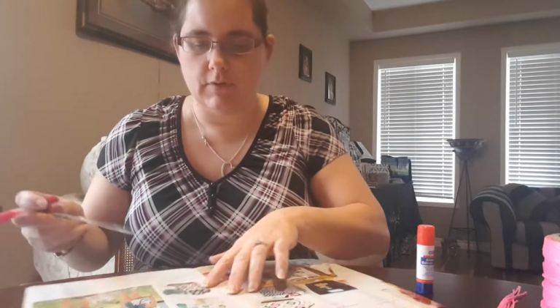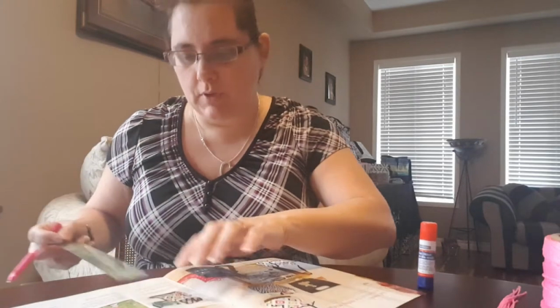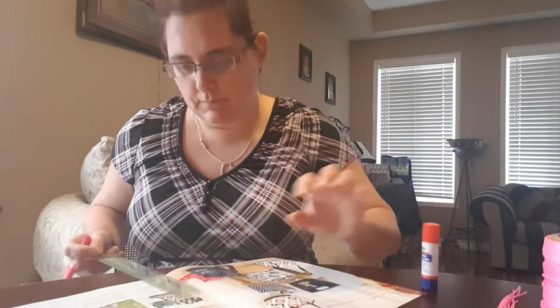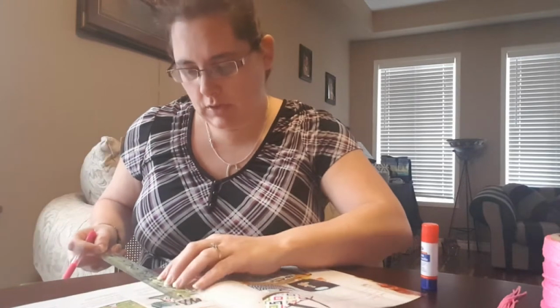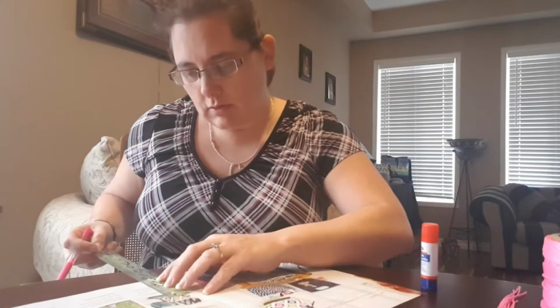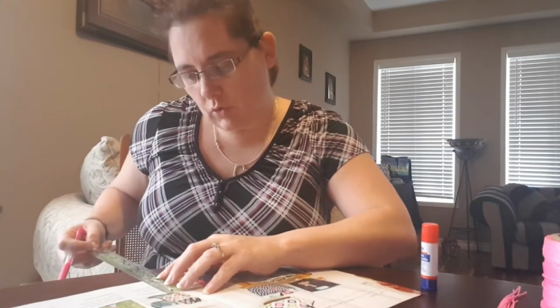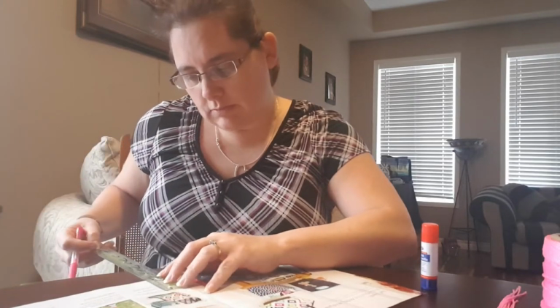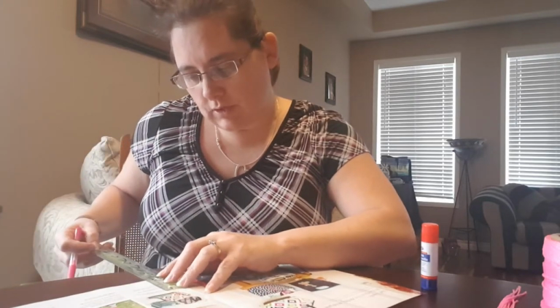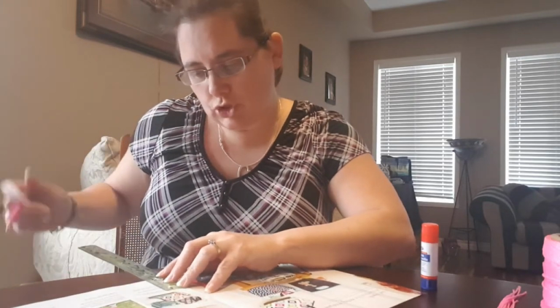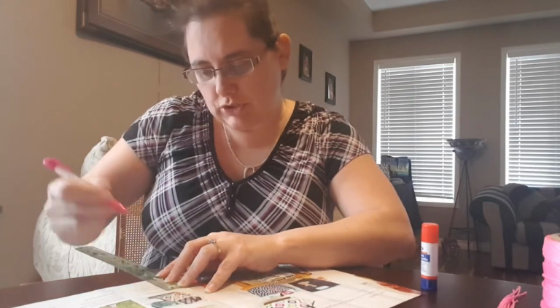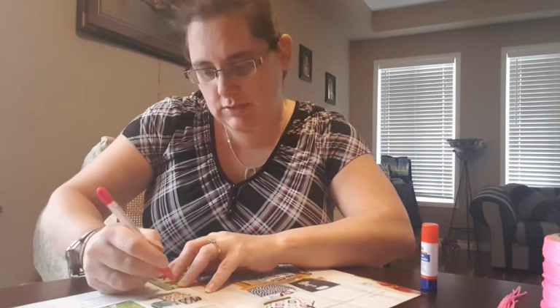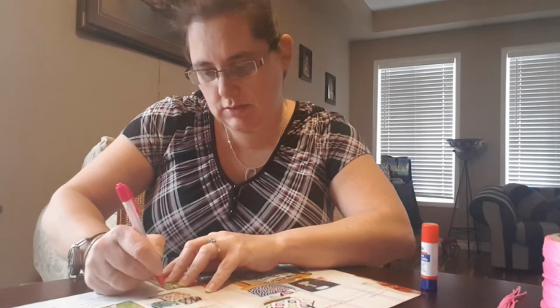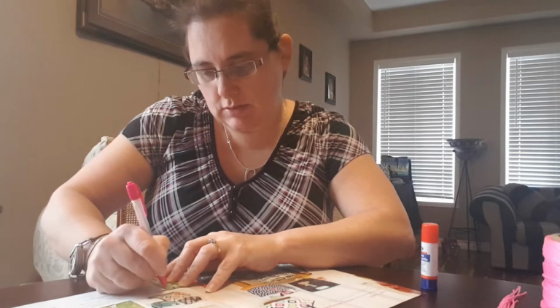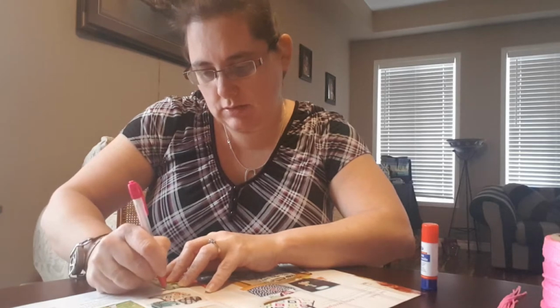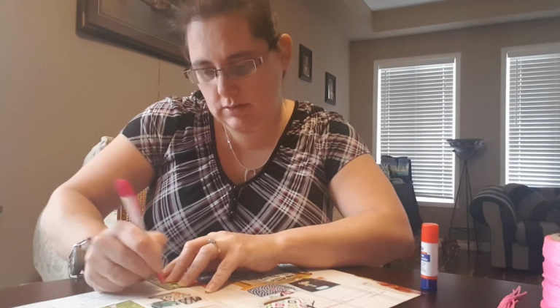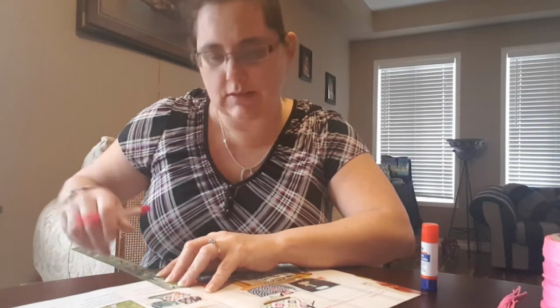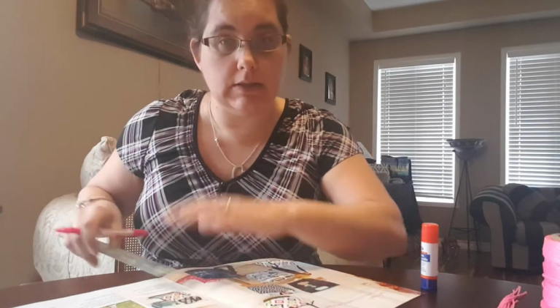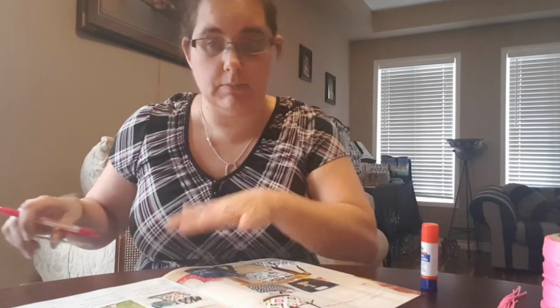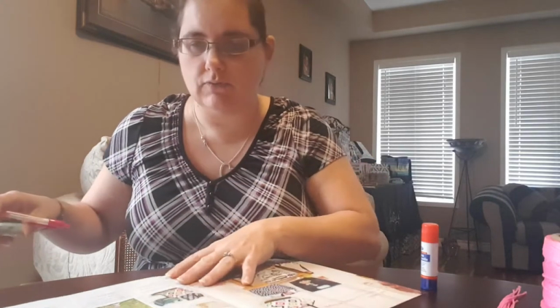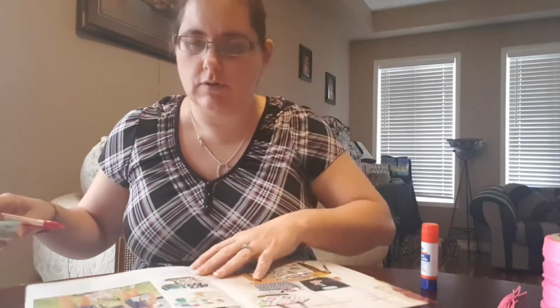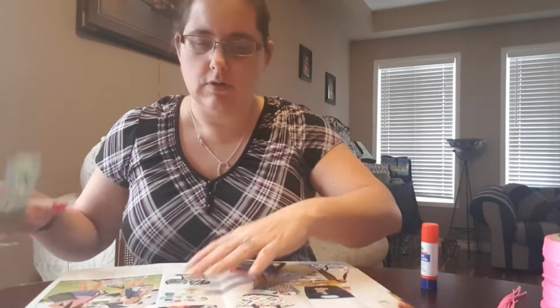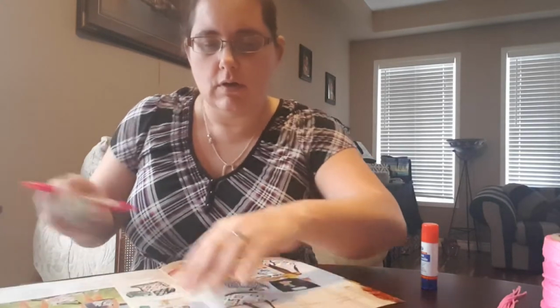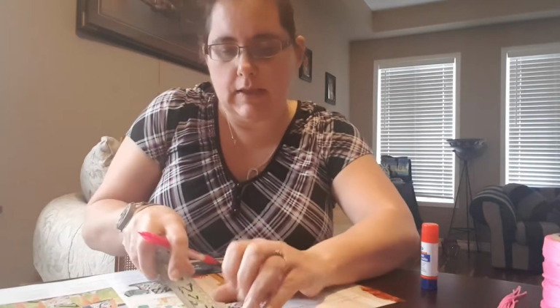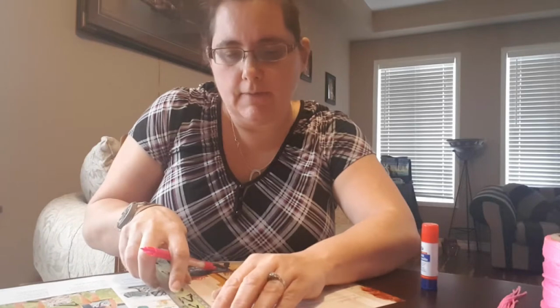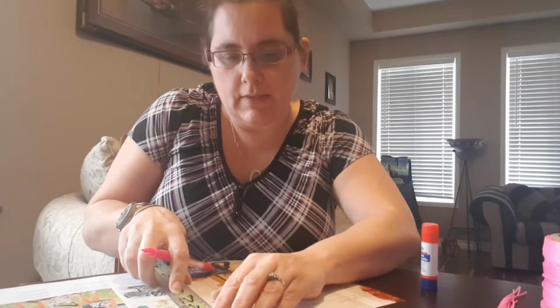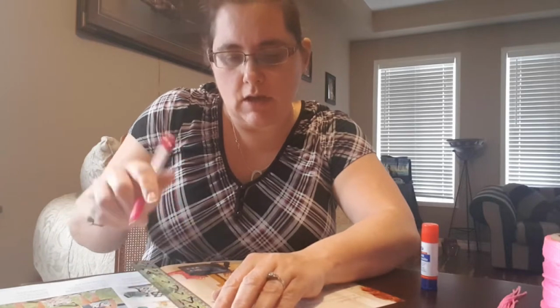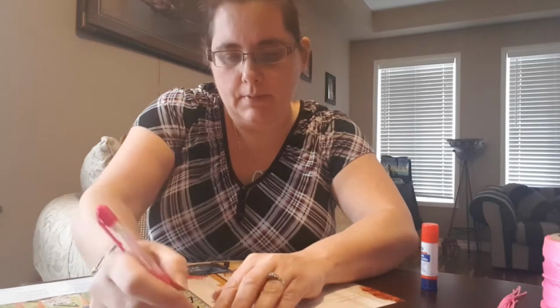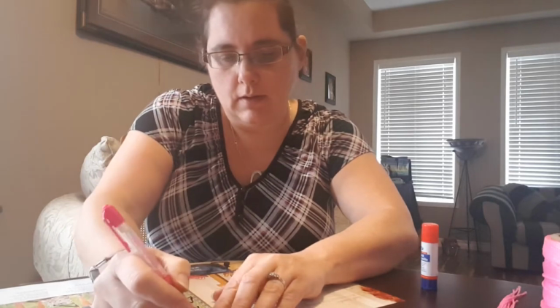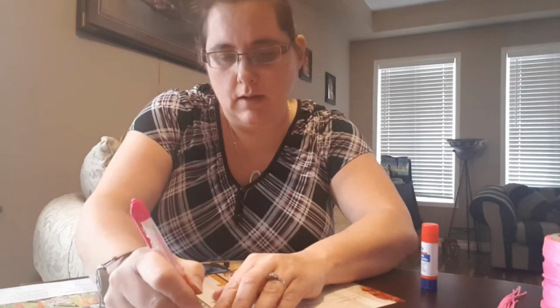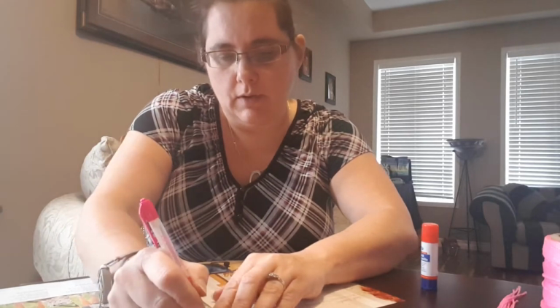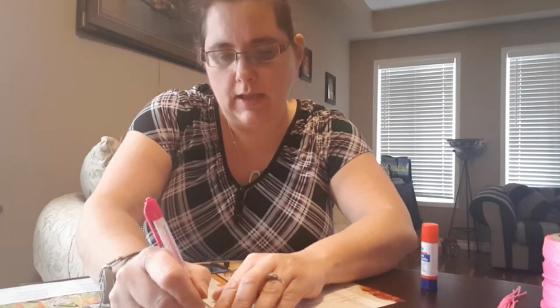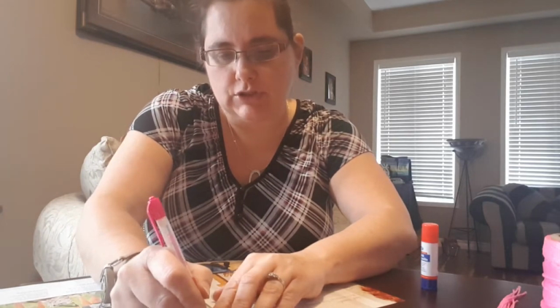From the bottom you're going to measure up two inches — that's going to be the base of your bag — and then the top about a half an inch.